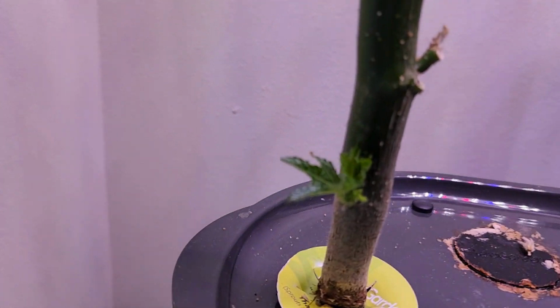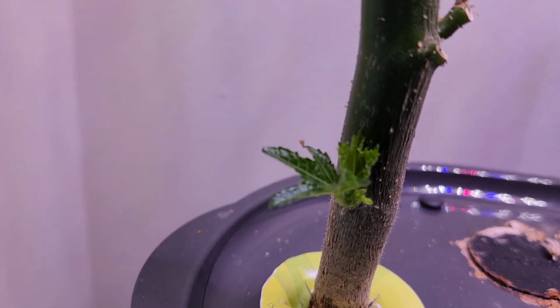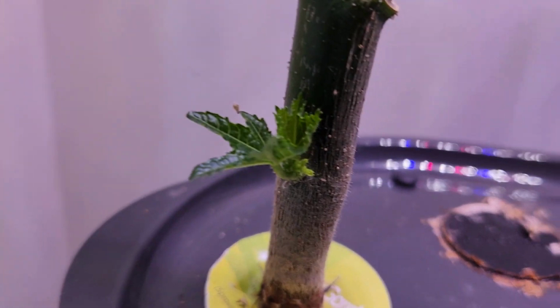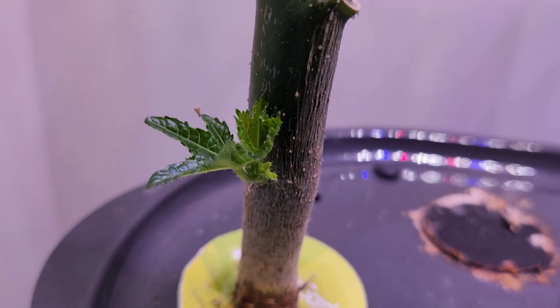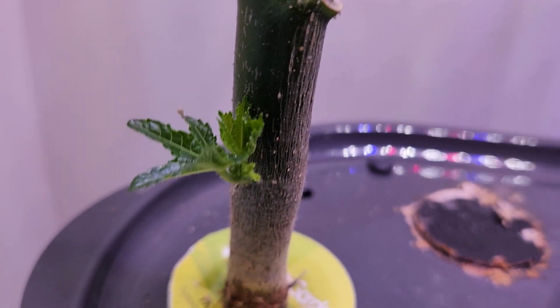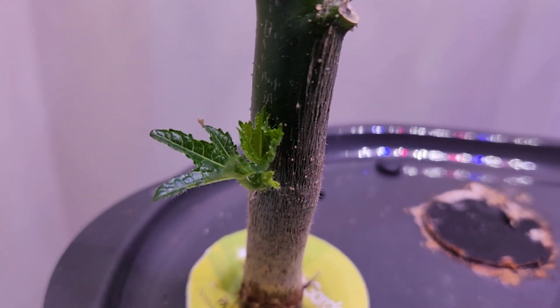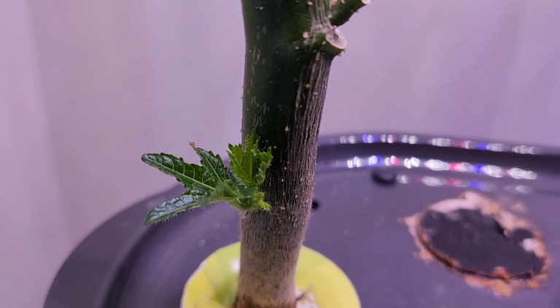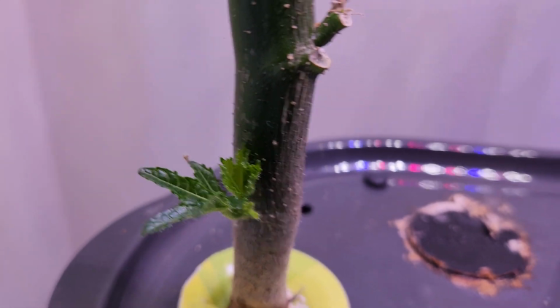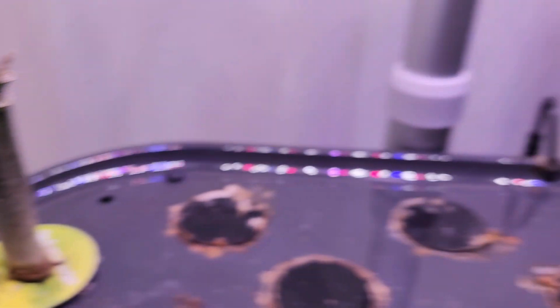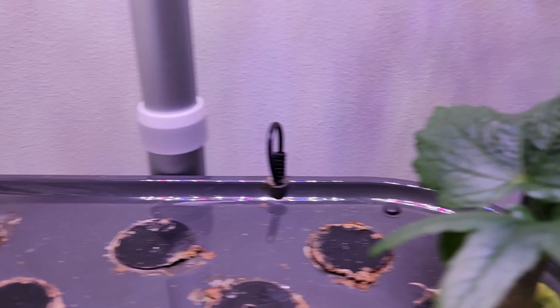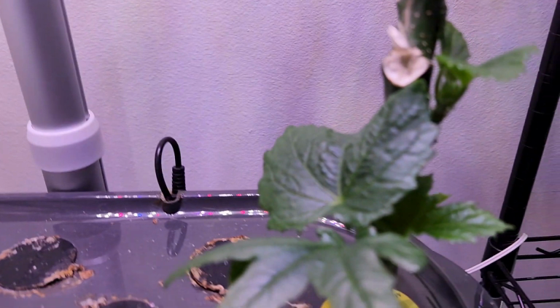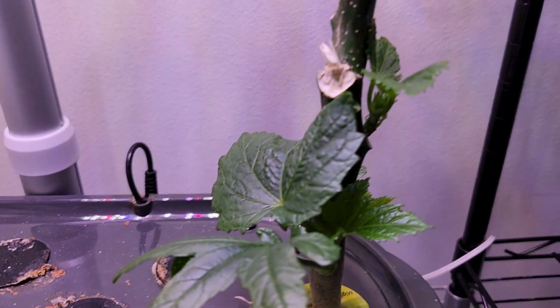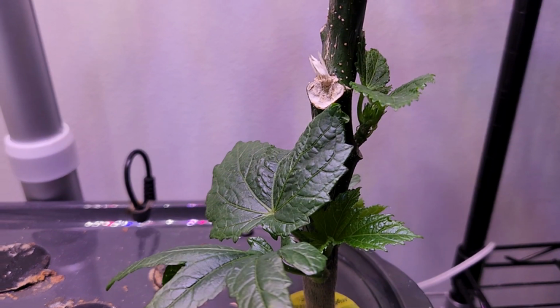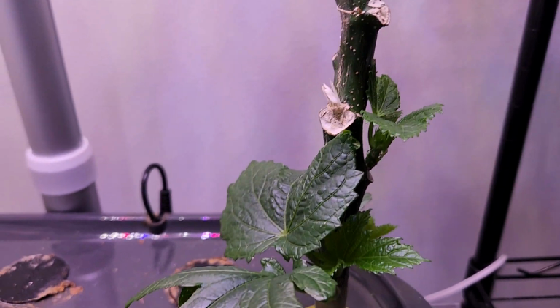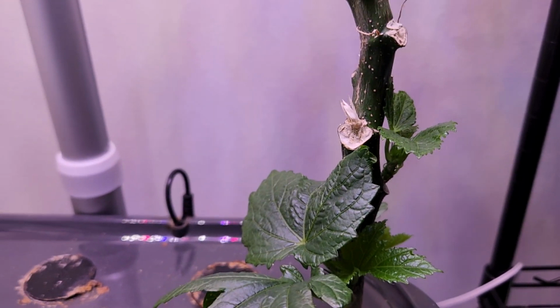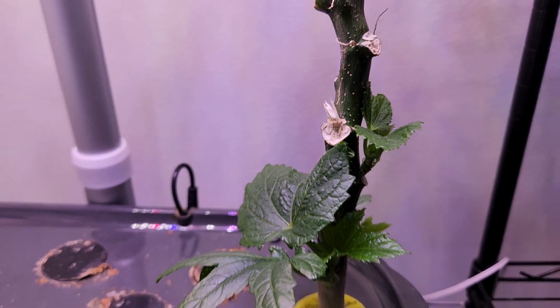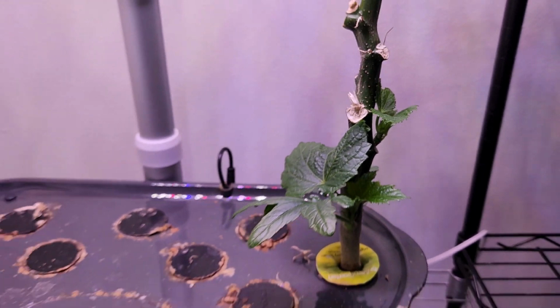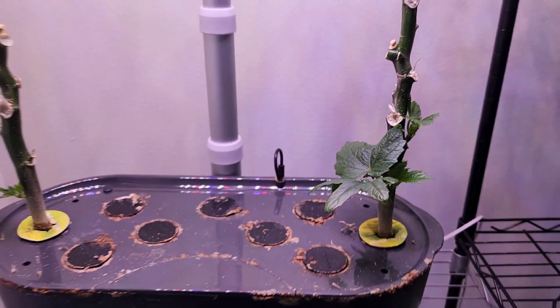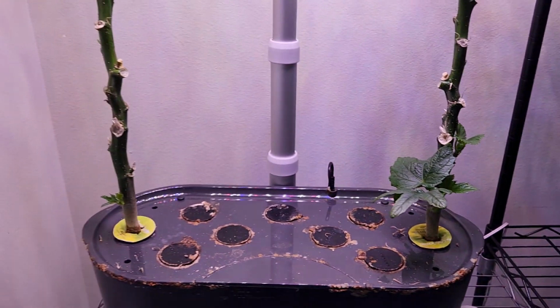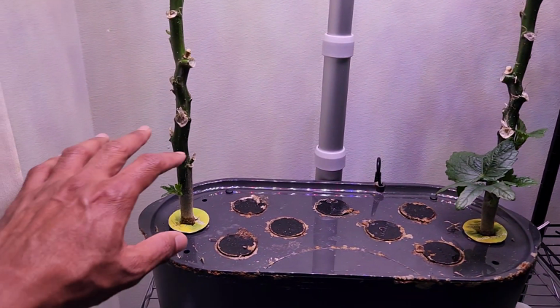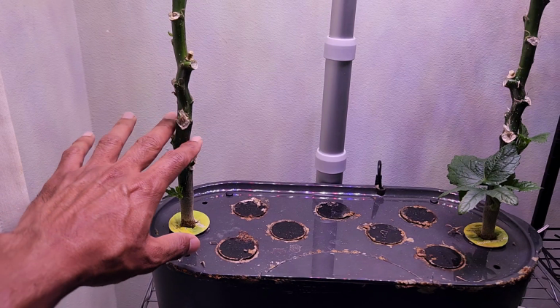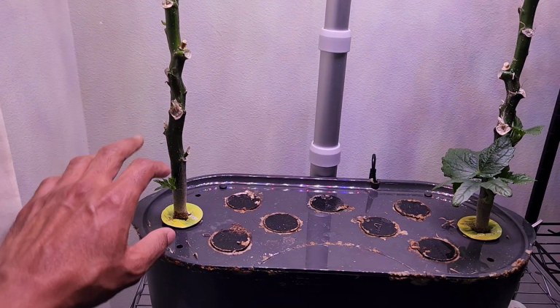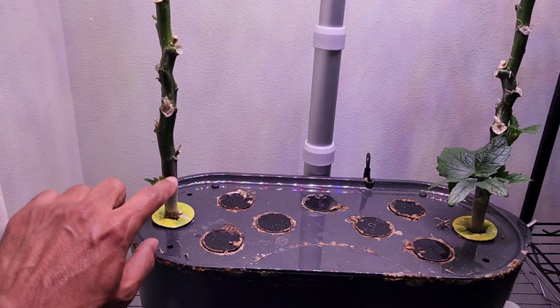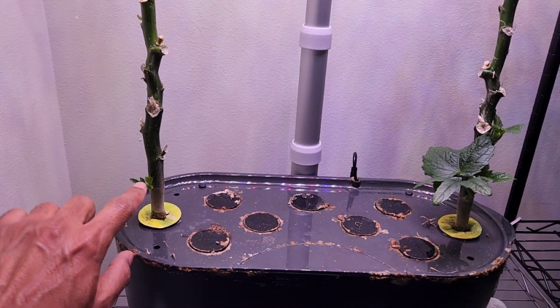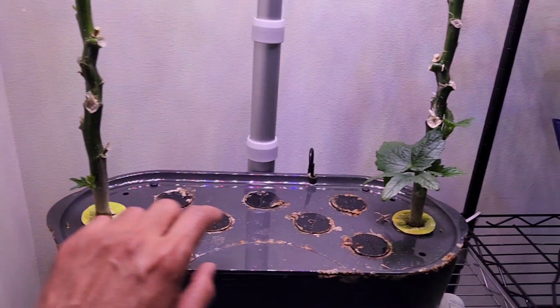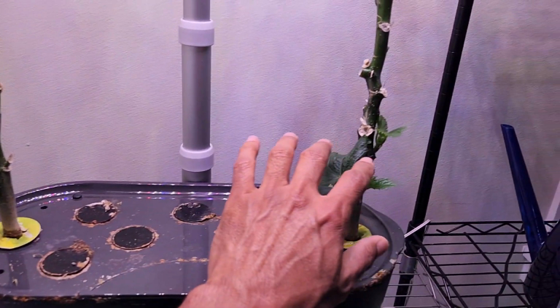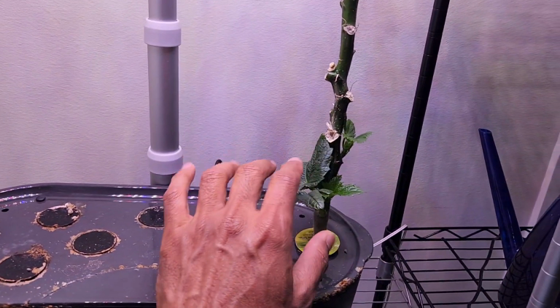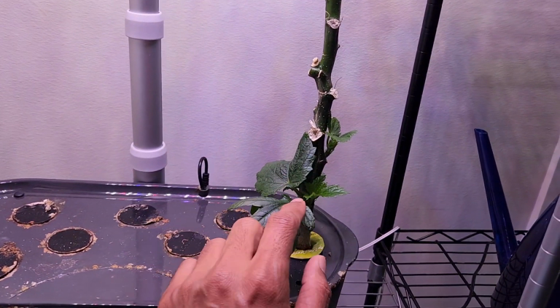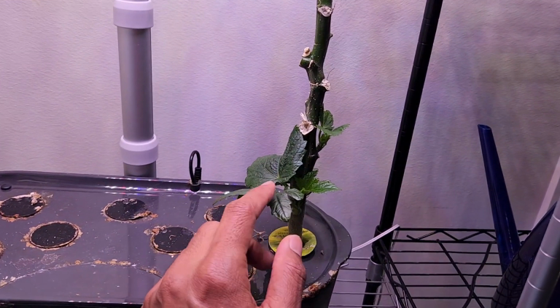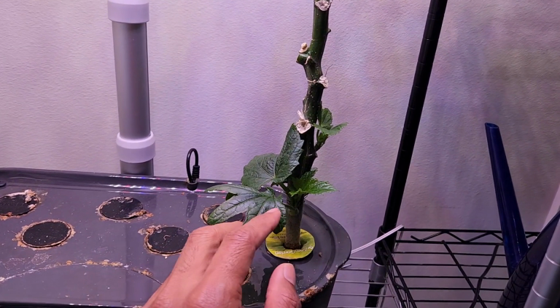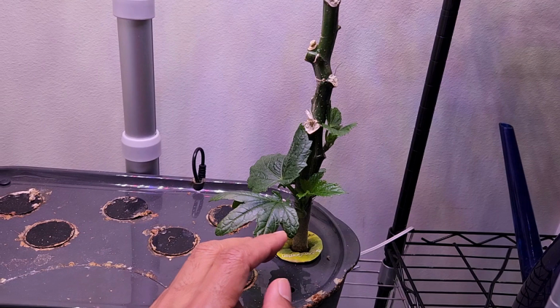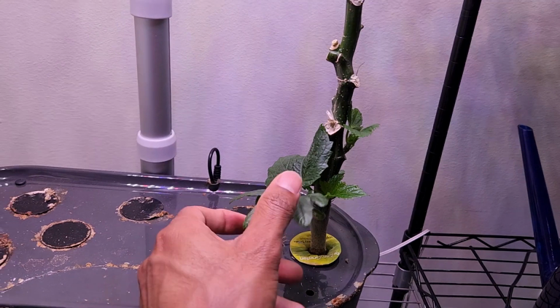Look at this — that's very fresh and healthy new growth, and this is actually a lot more growth here. What I'm thinking is I'm going to cut the plants right above this new growth and see if this is really going to produce any okra.